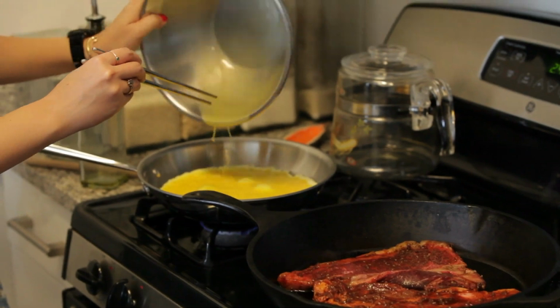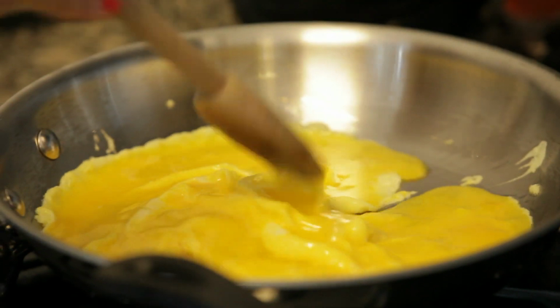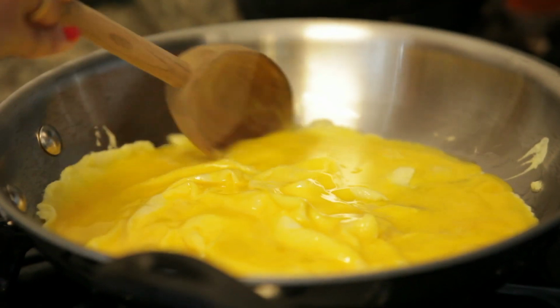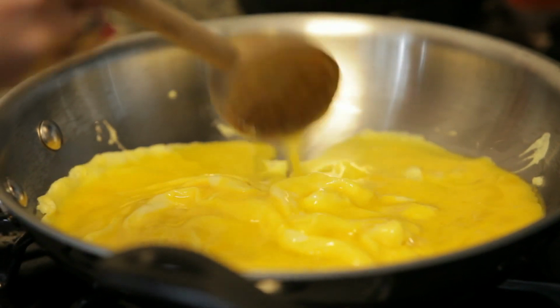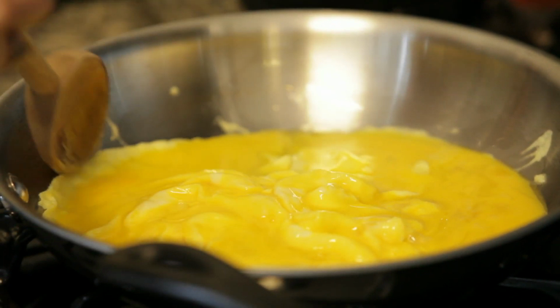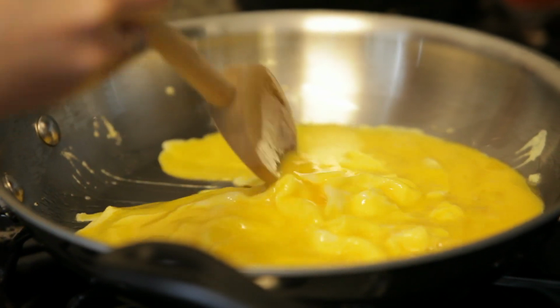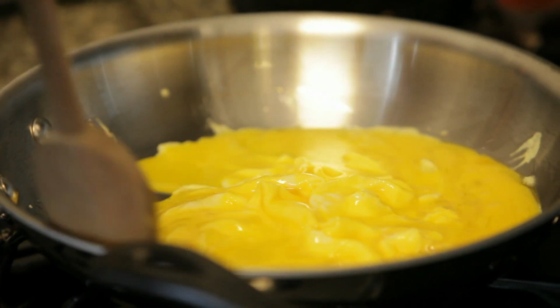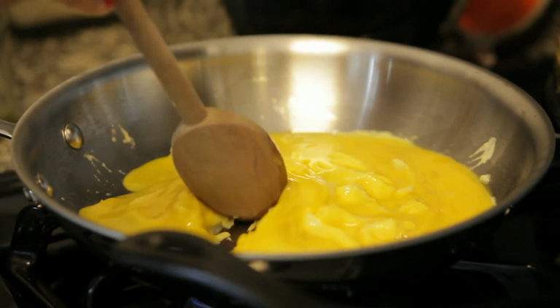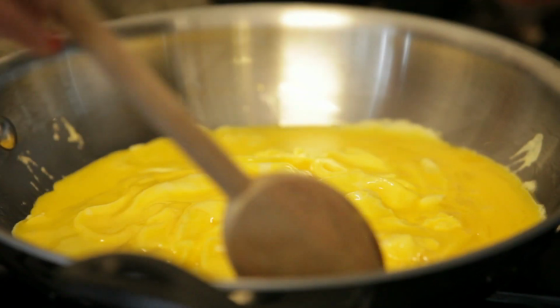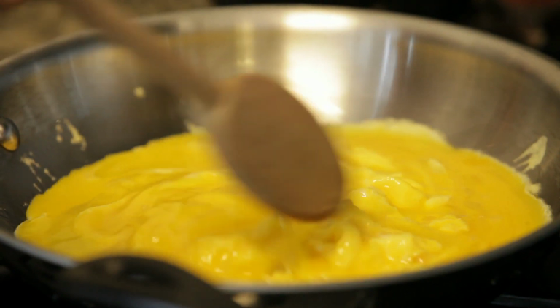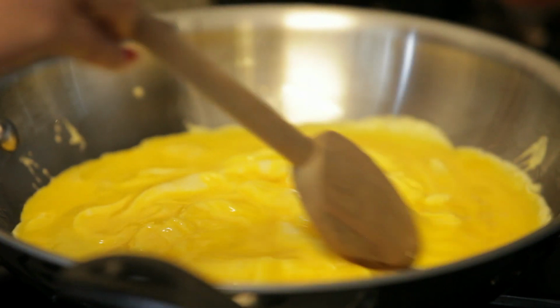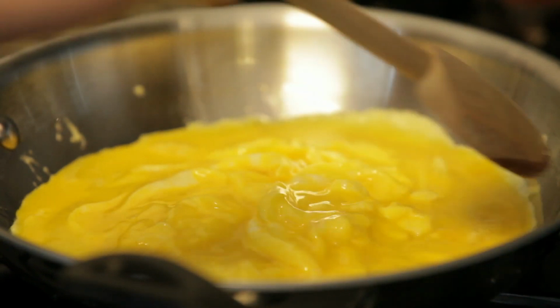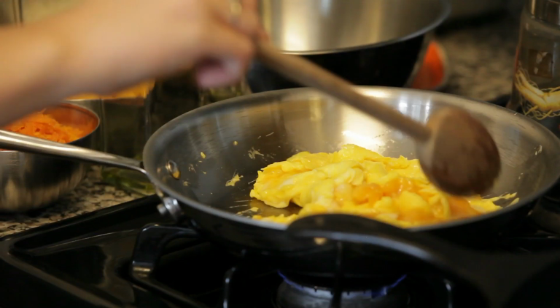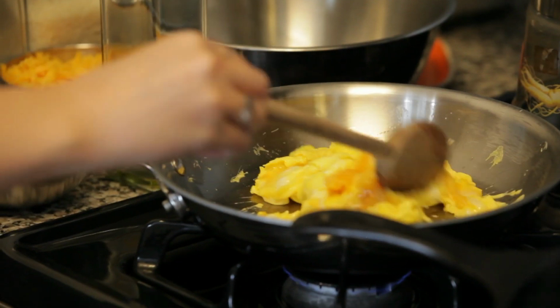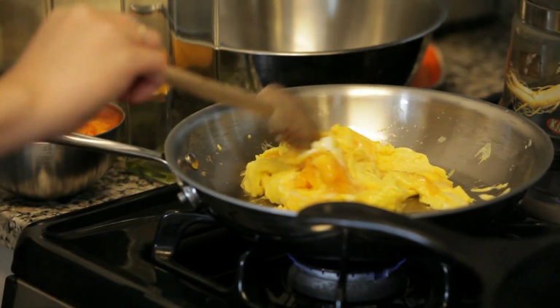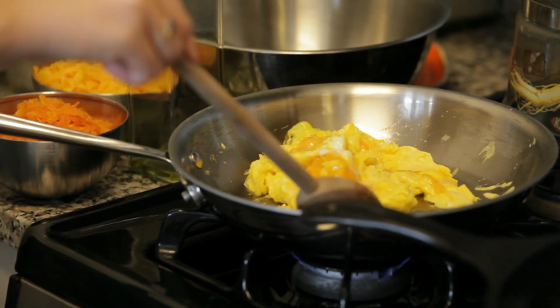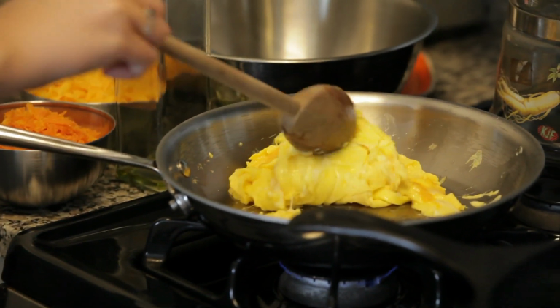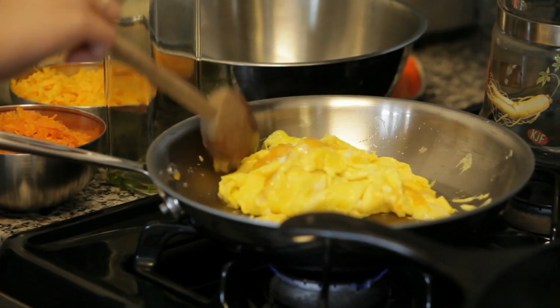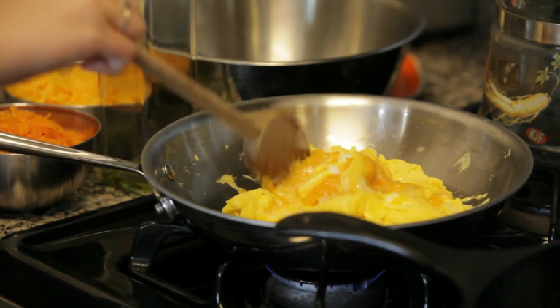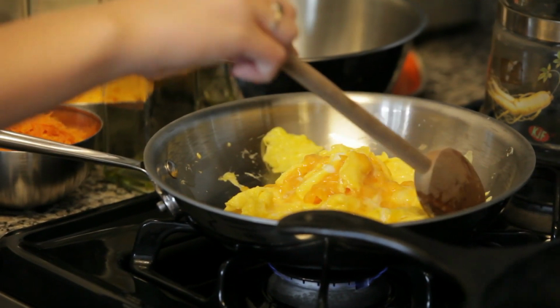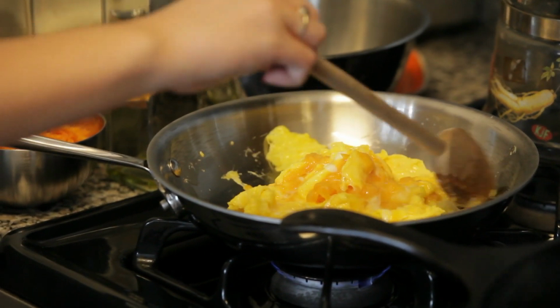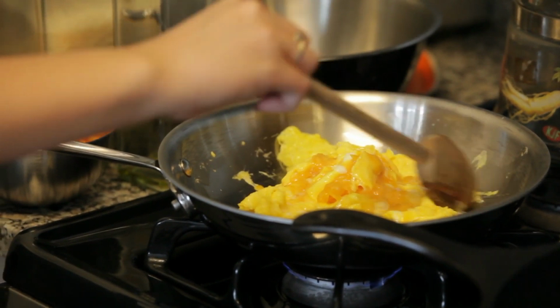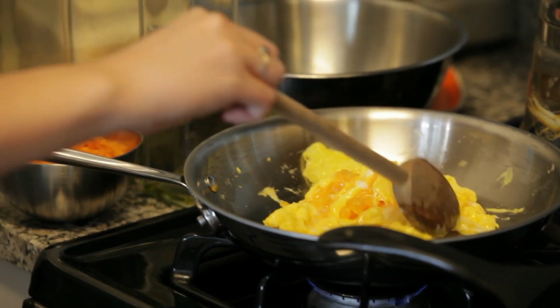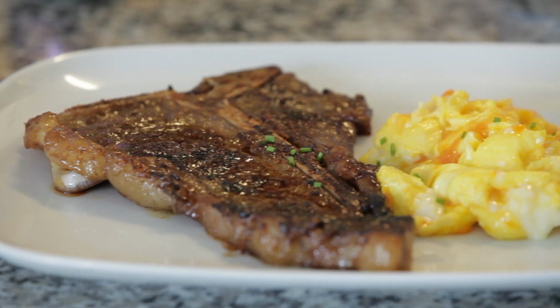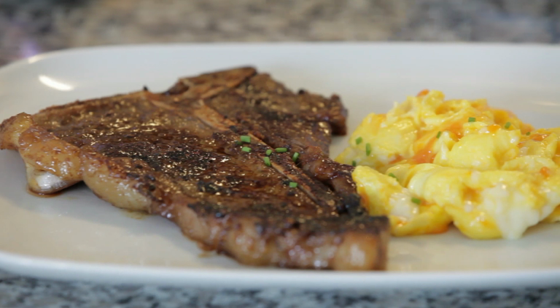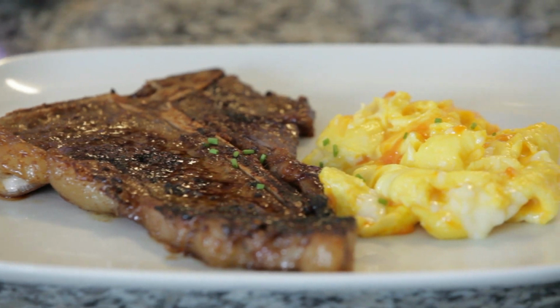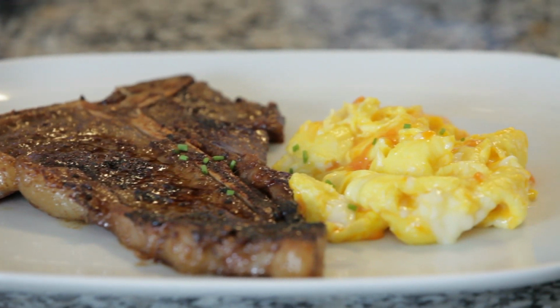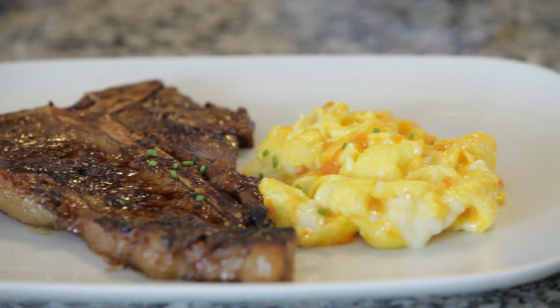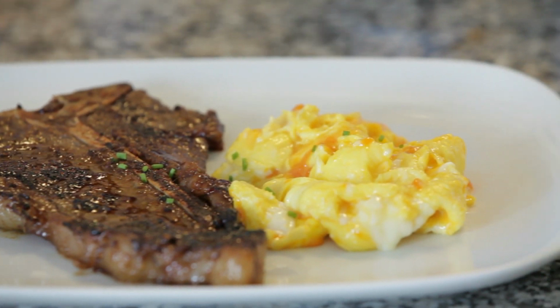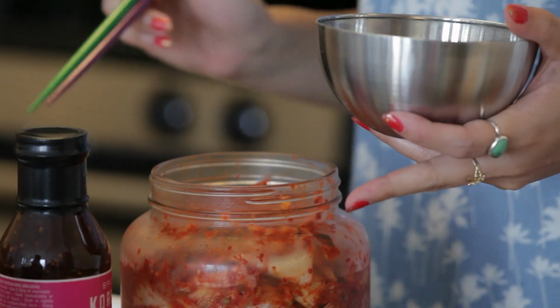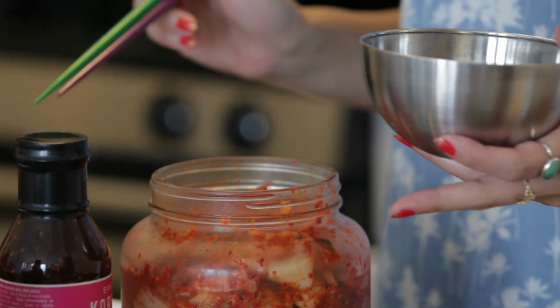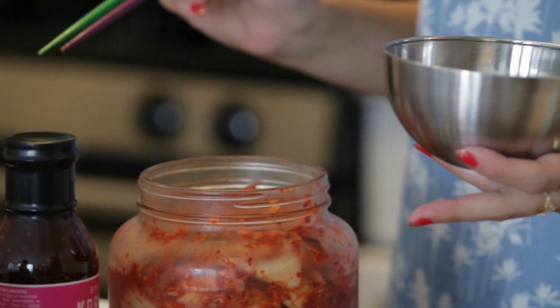I think the trick is to have it on high heat, and then when you put the eggs in, immediately make it low, sort of pull the eggs from the sides to the middle so they just don't get overcooked. And with any meal, we normally pair it with some kimchi.